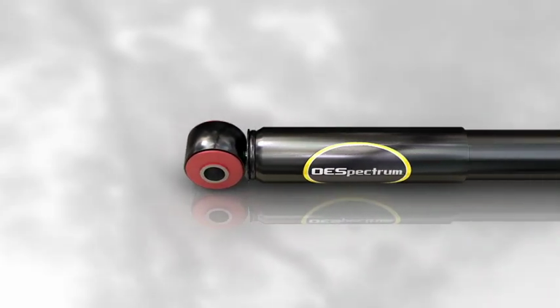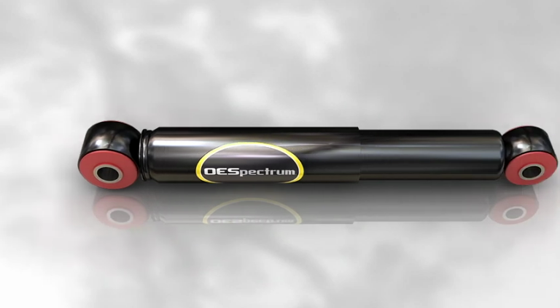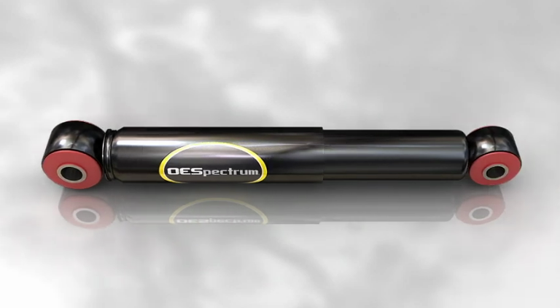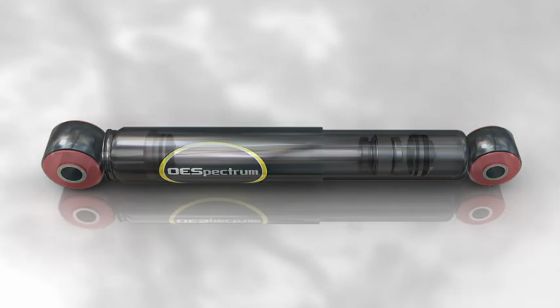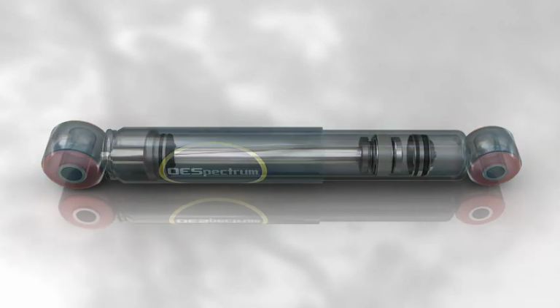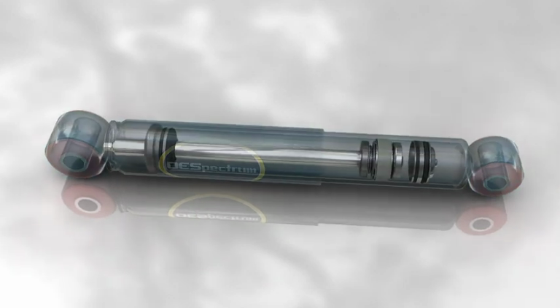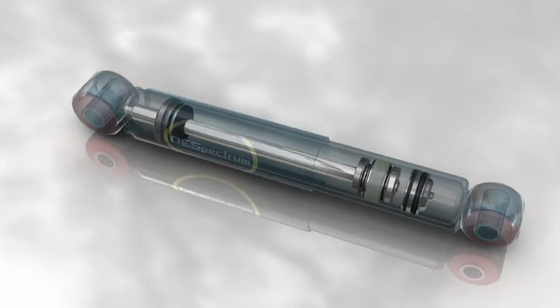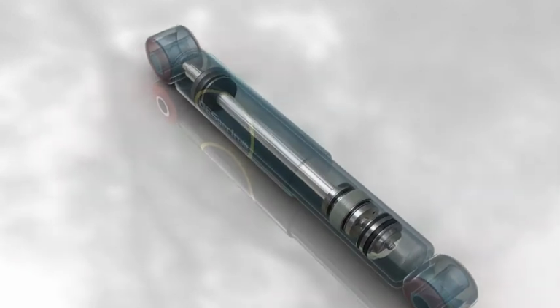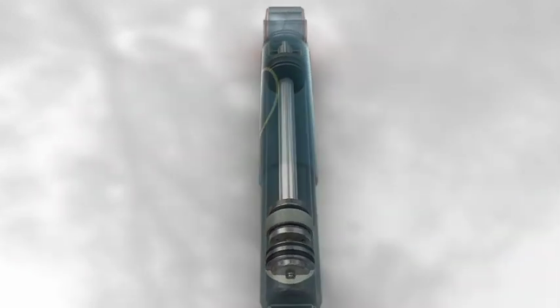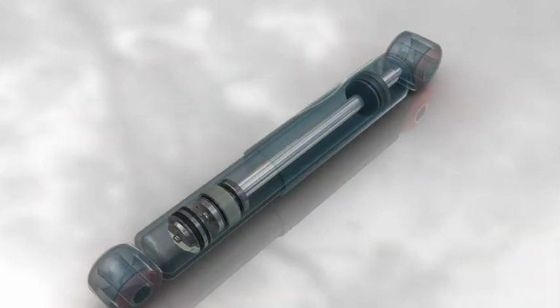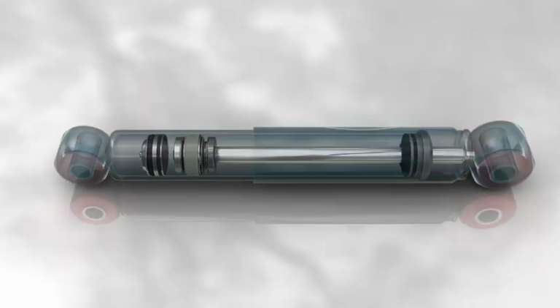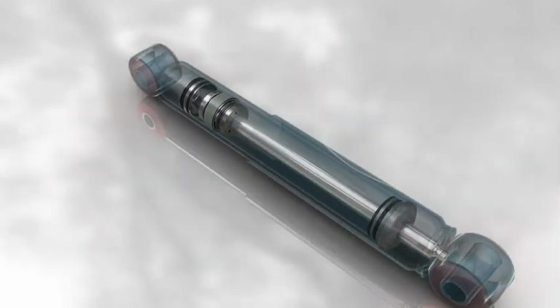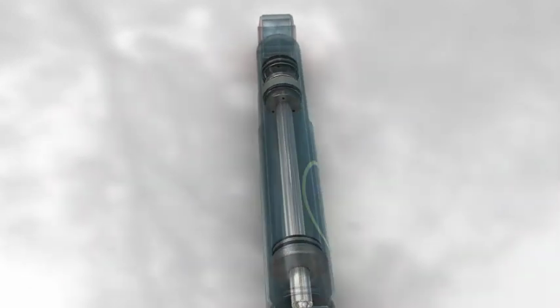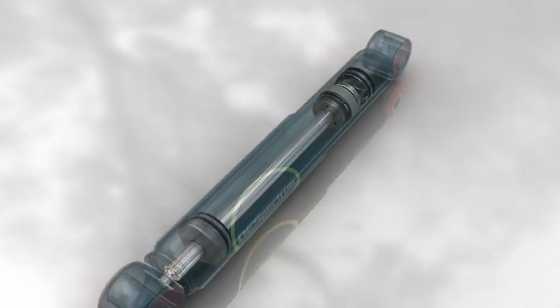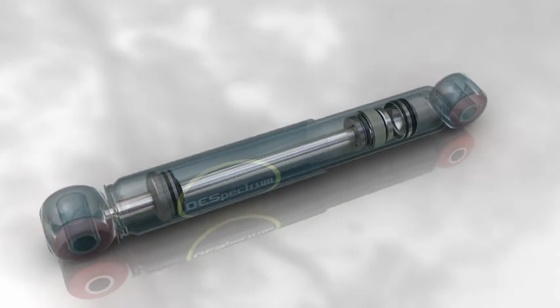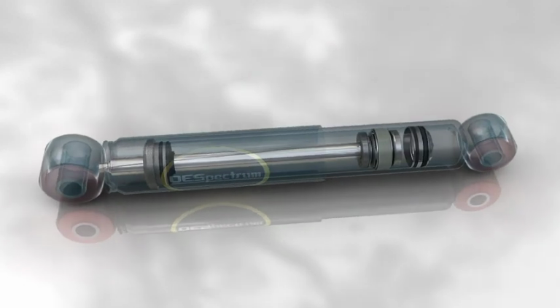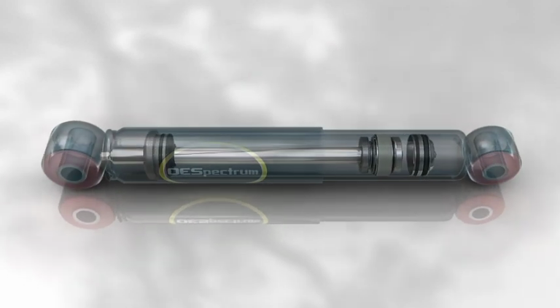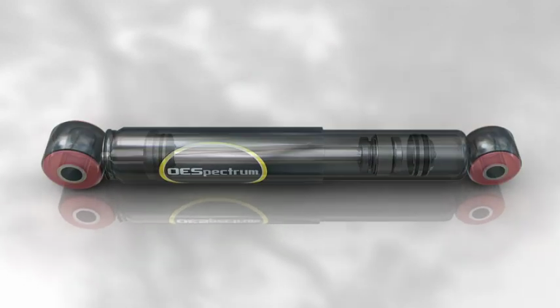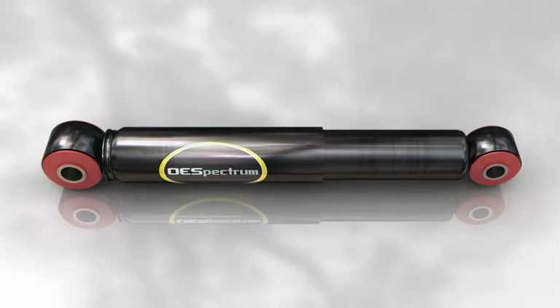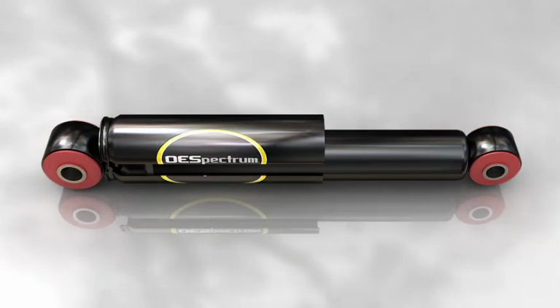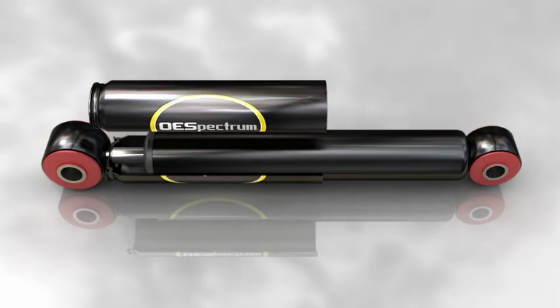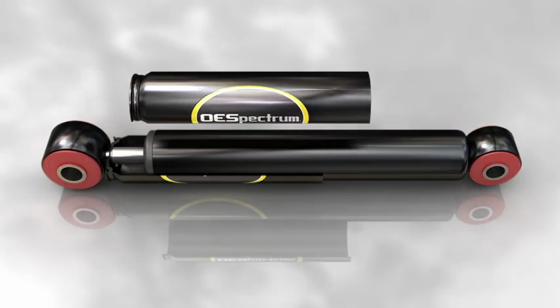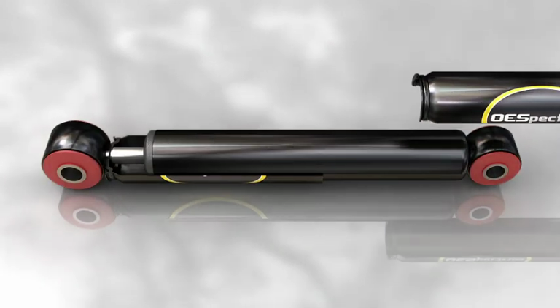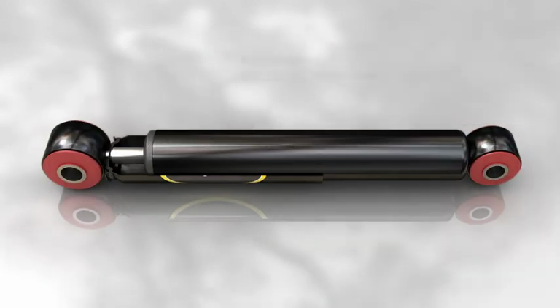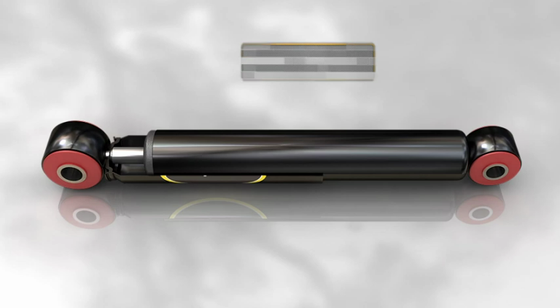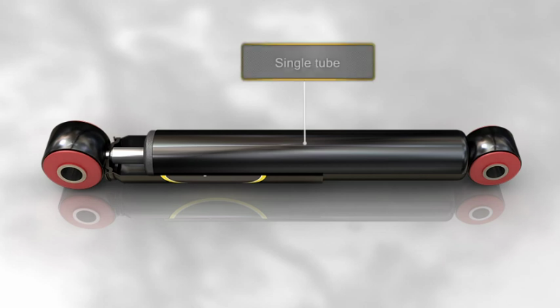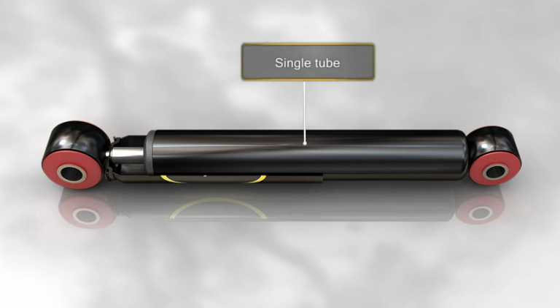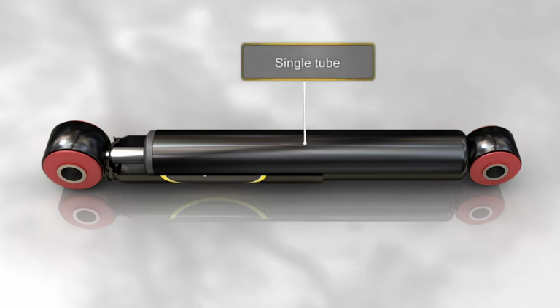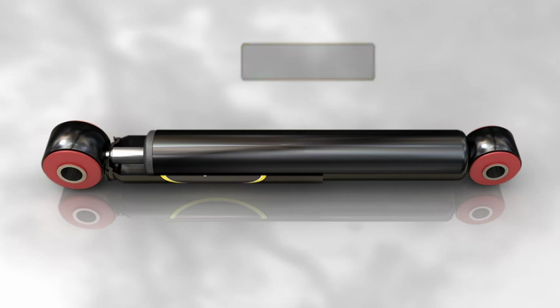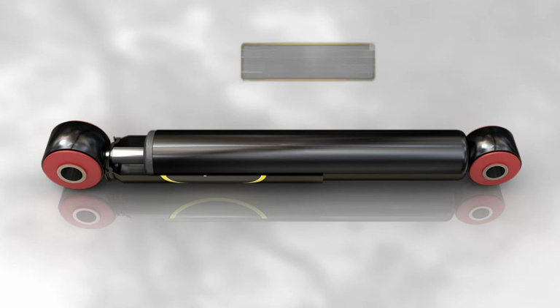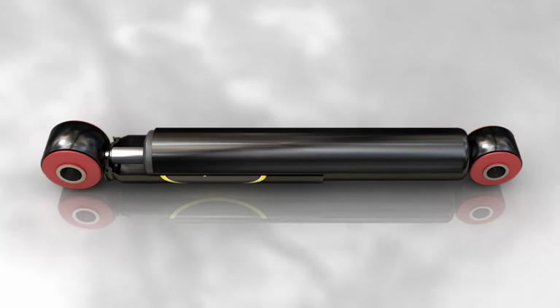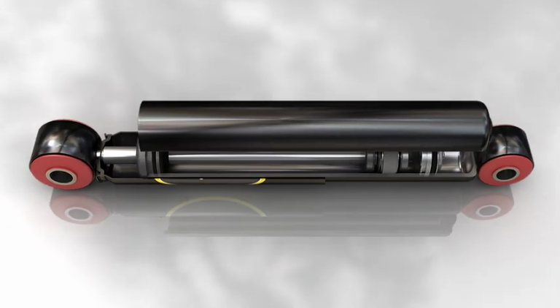Another type of shock absorber manufacturing technology is also available, known as the monotube shock absorber. The monotube shock absorber, as the name suggests, has only one tube.